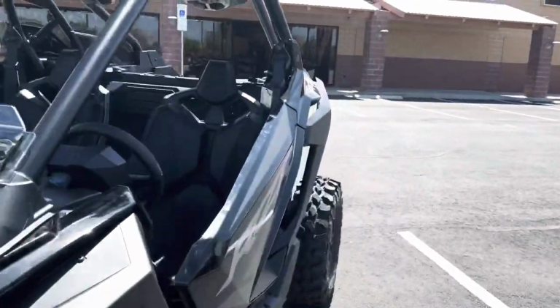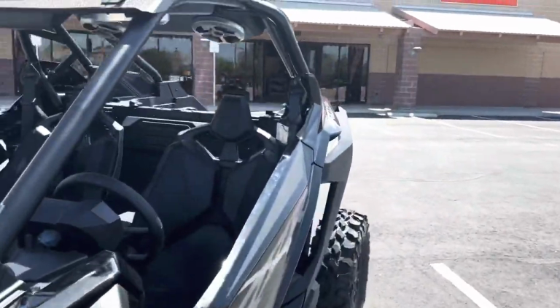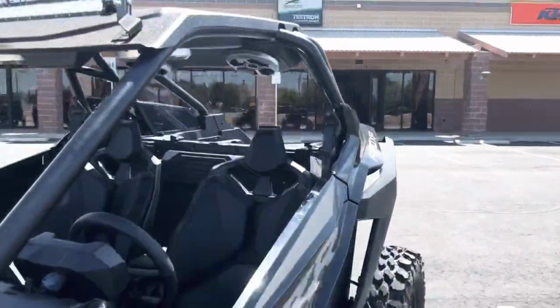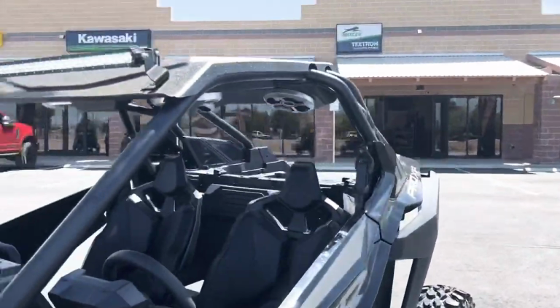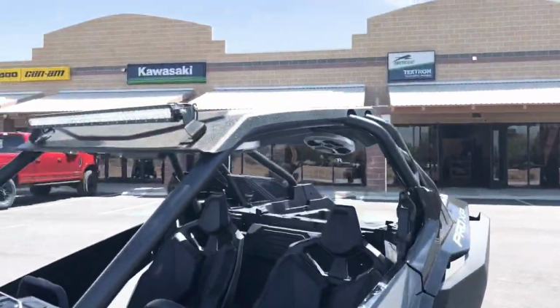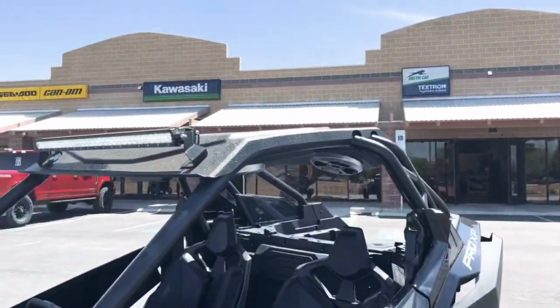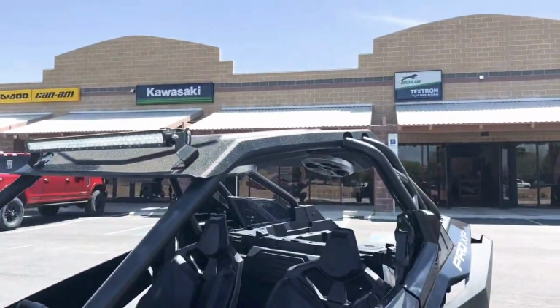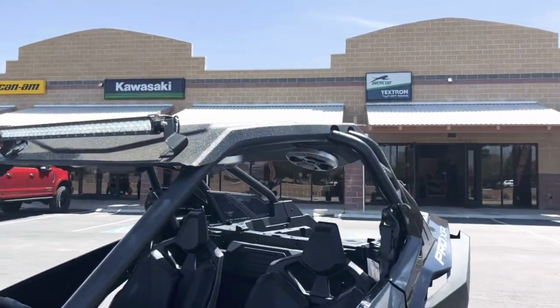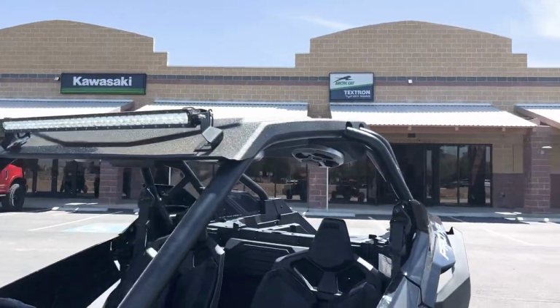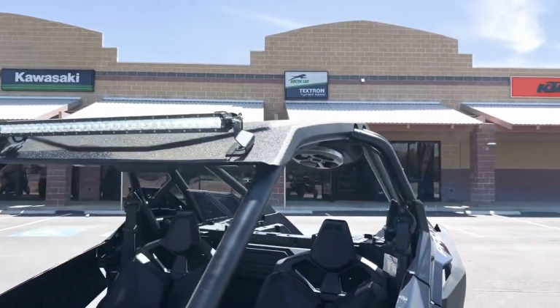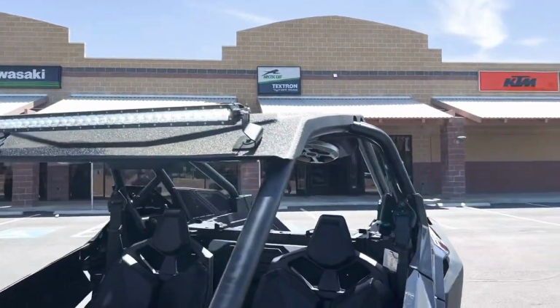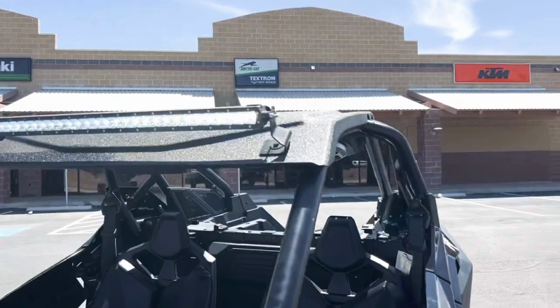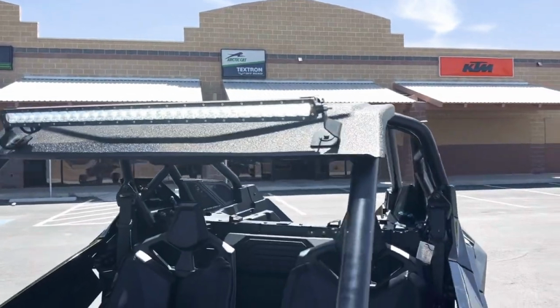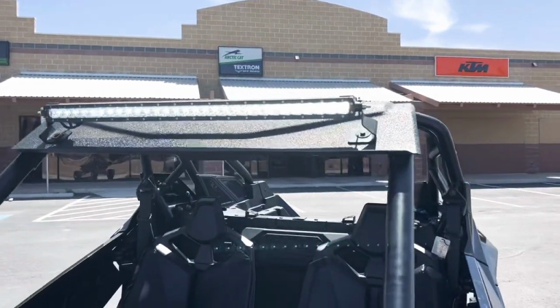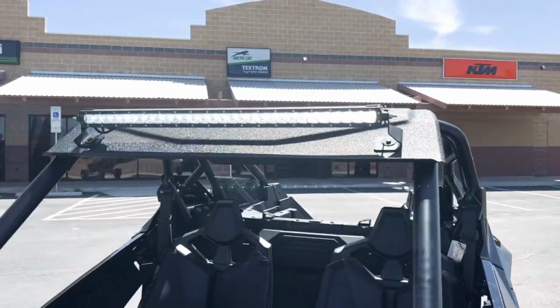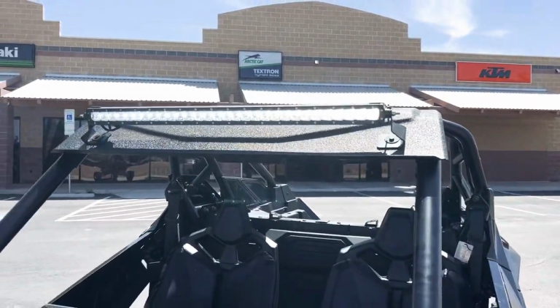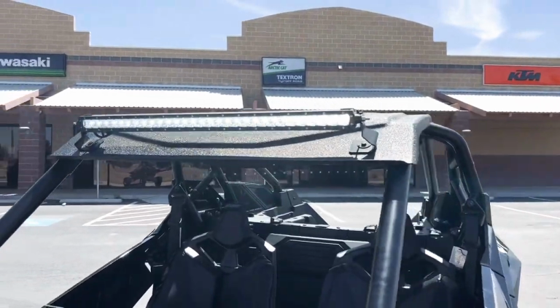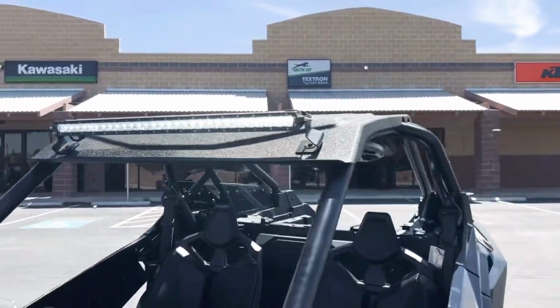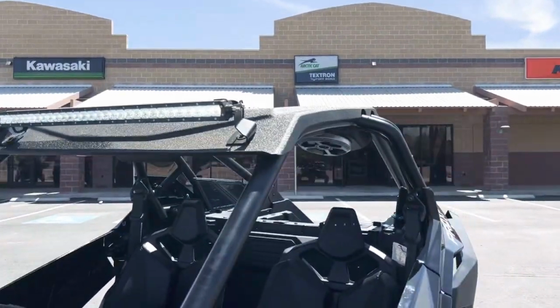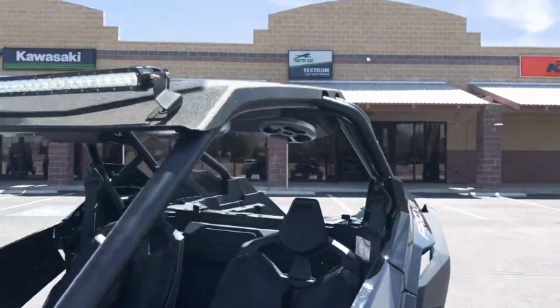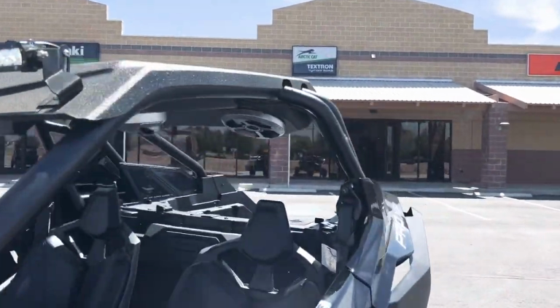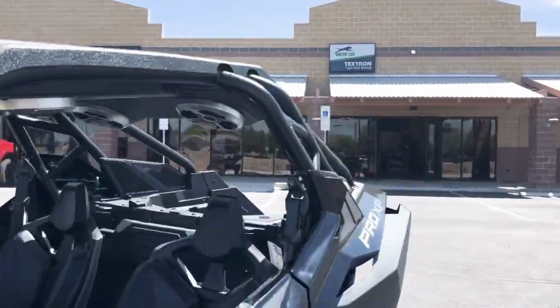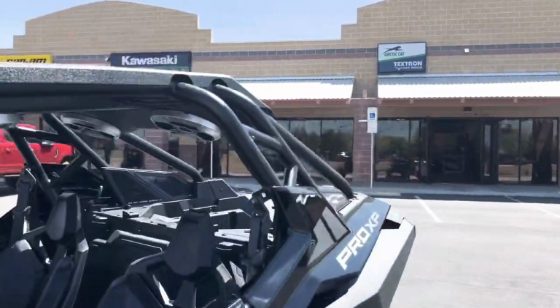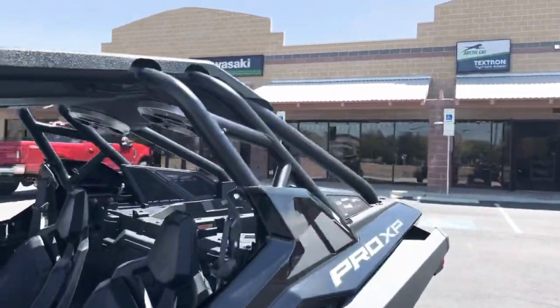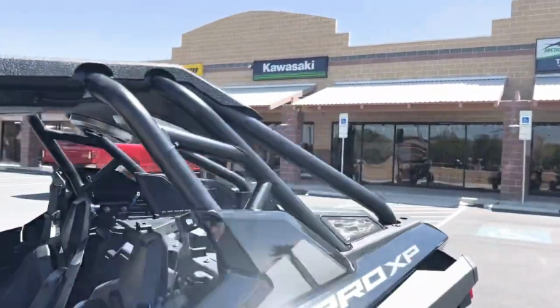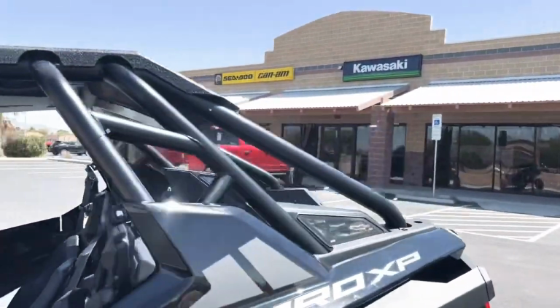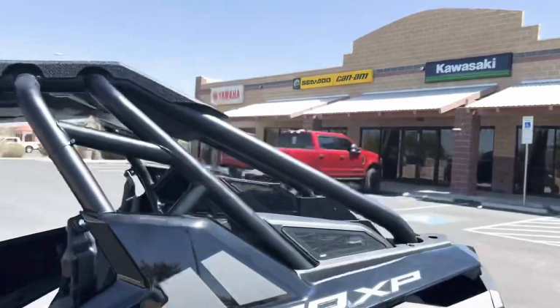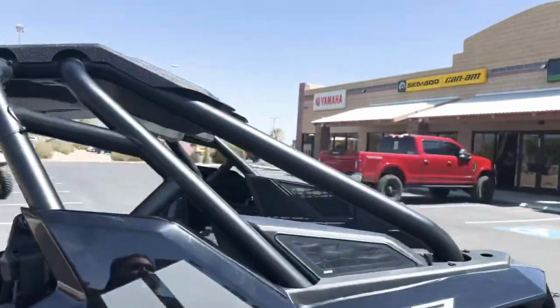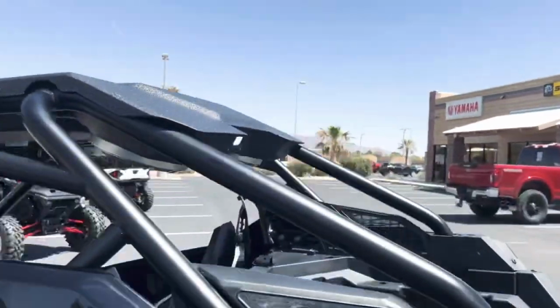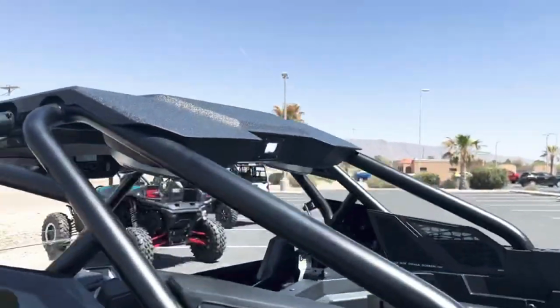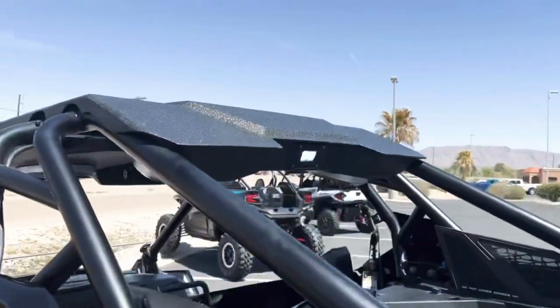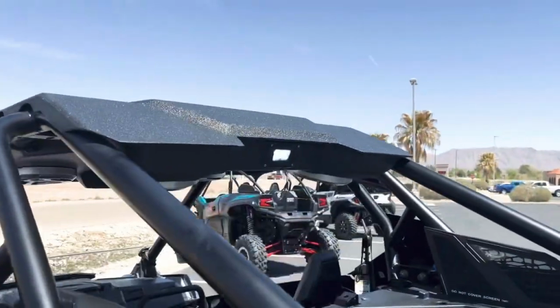The main thing that we did put on it is going to be this air roof. This one comes equipped with a 32-inch light bar on the front part of it. And on the rear part of the roof, it also has a rear dome light as well.